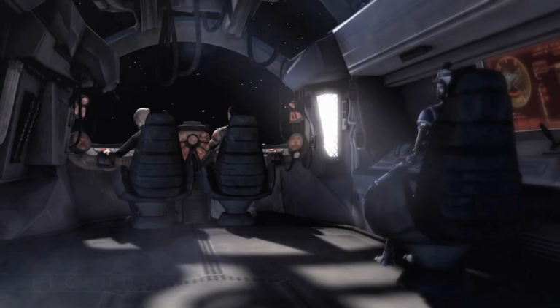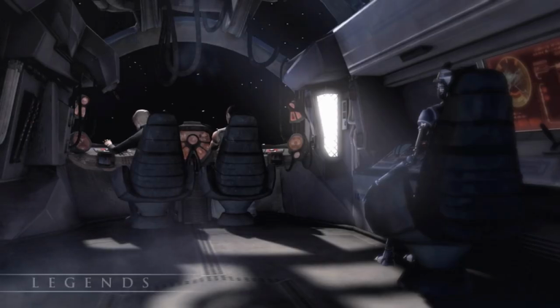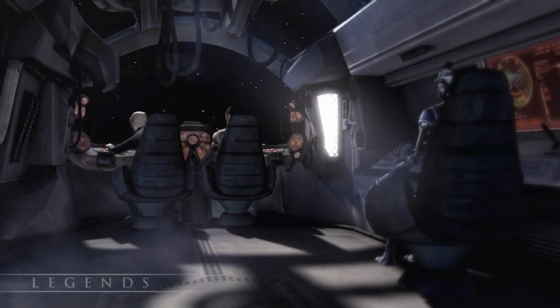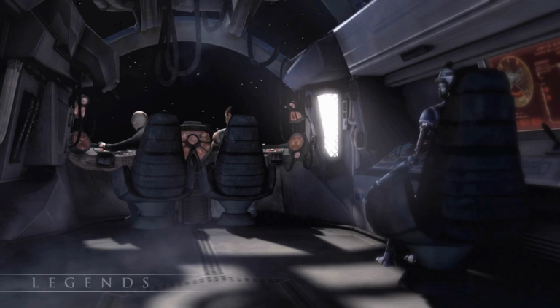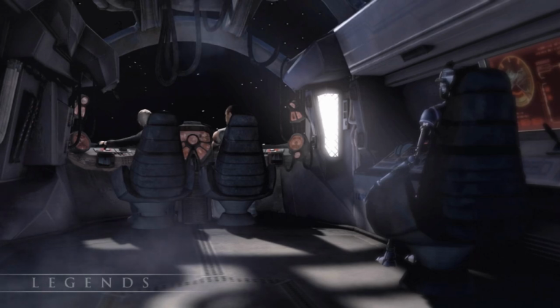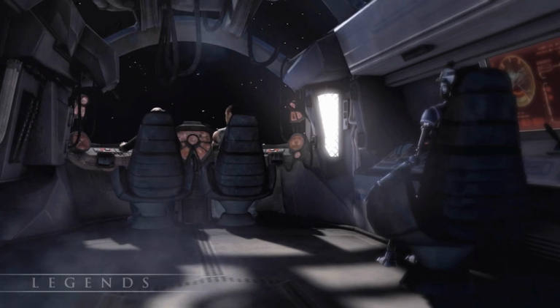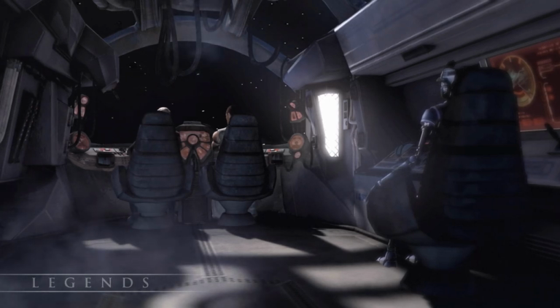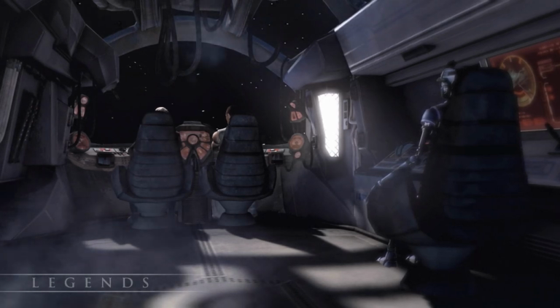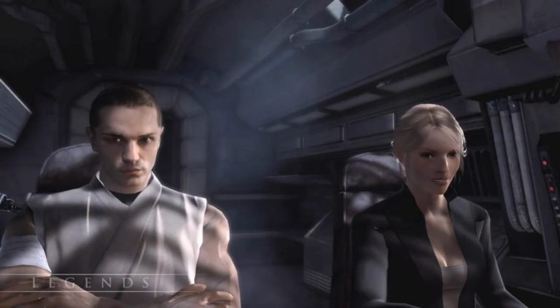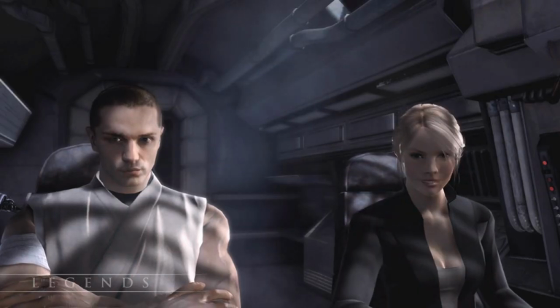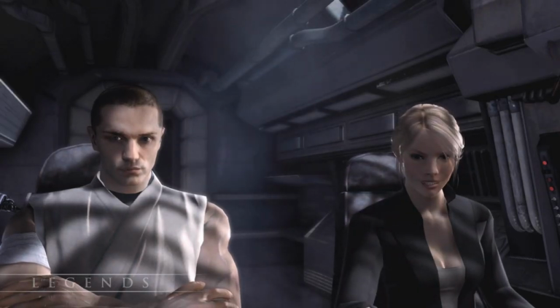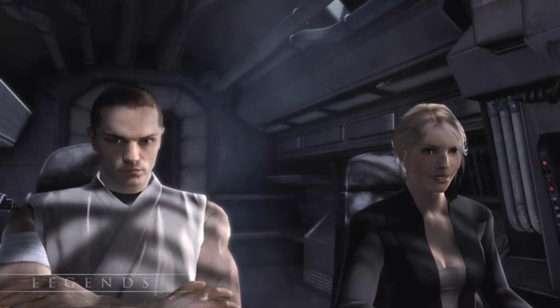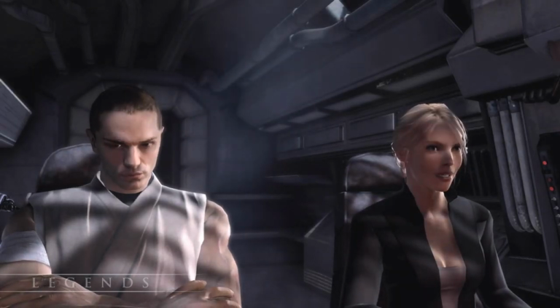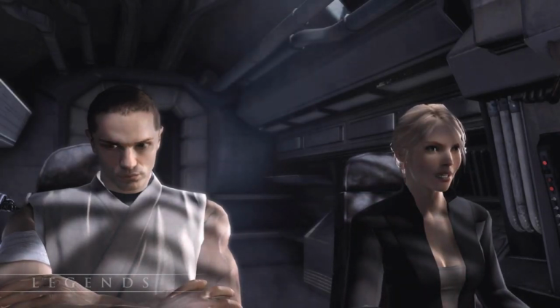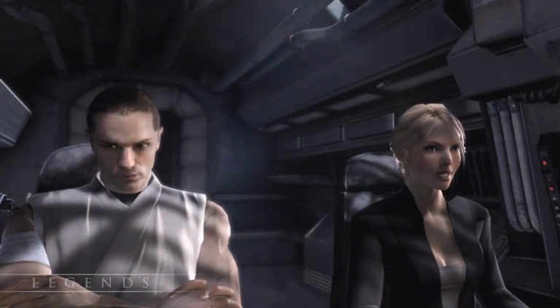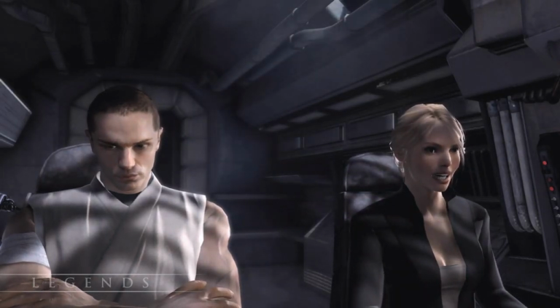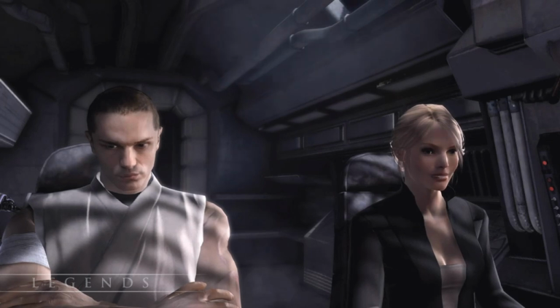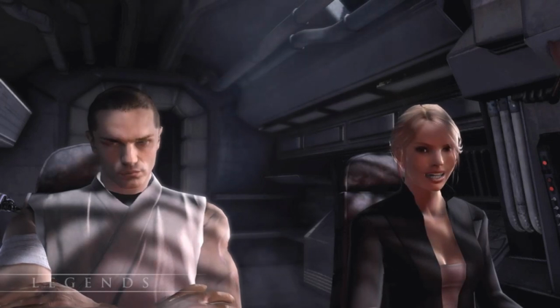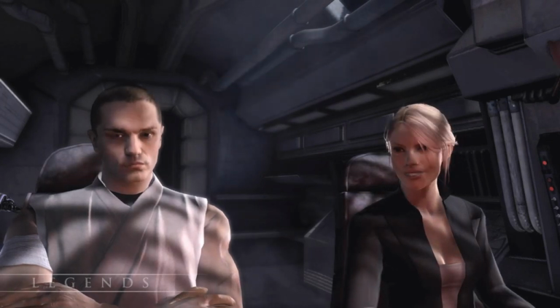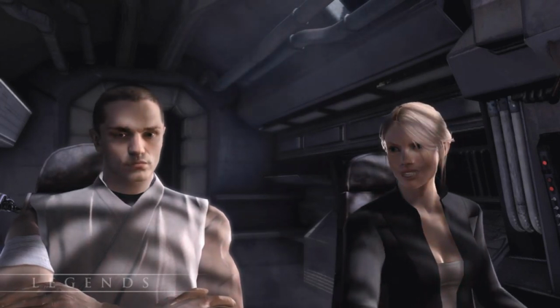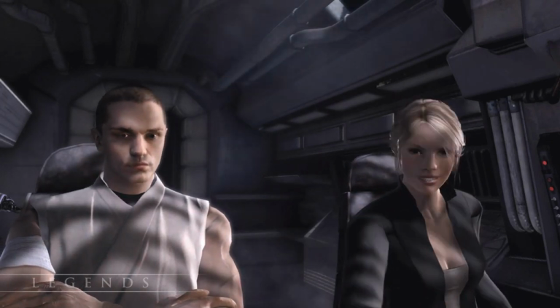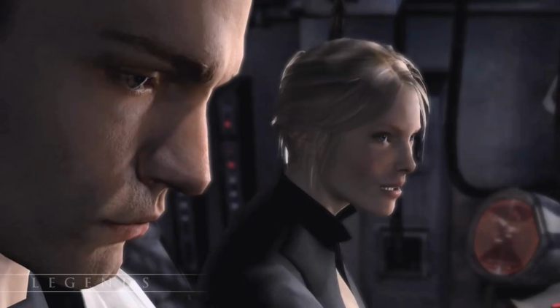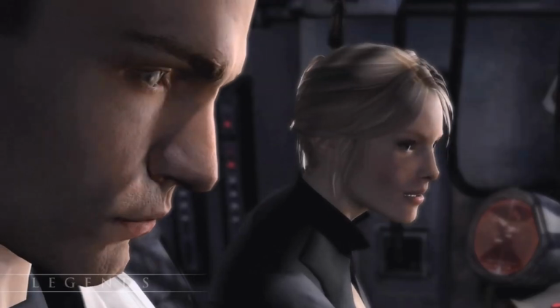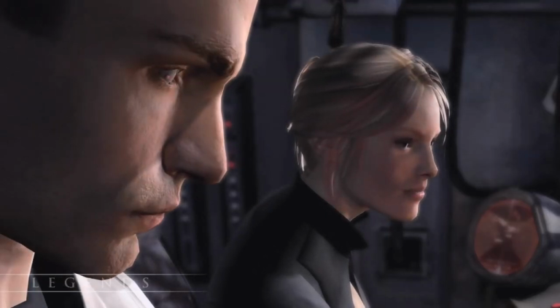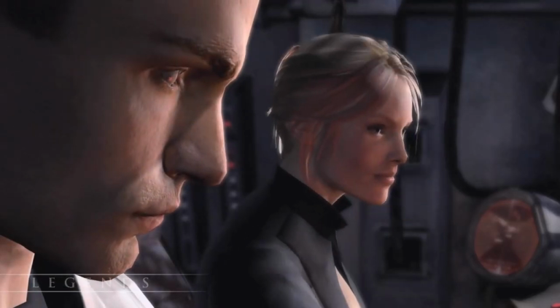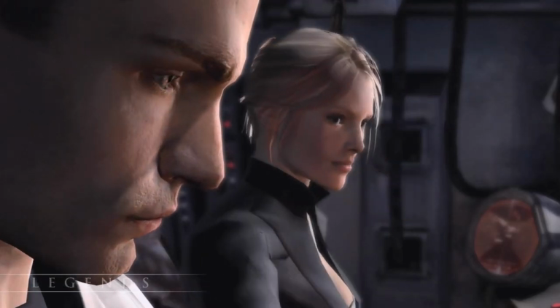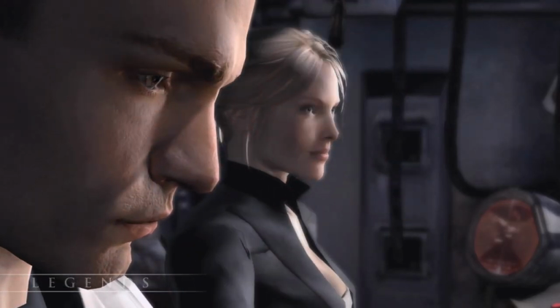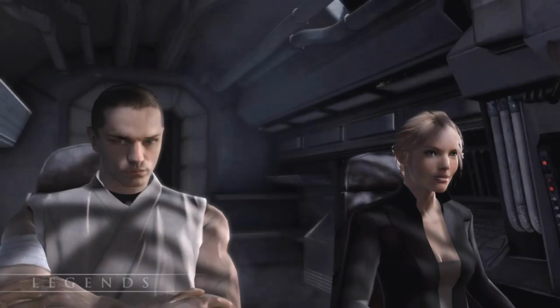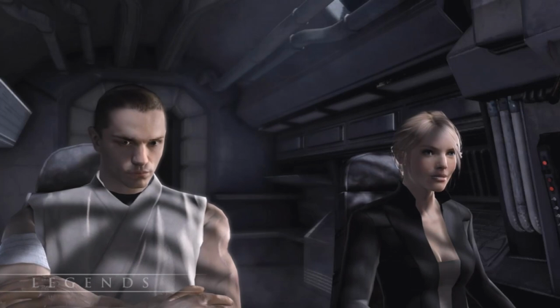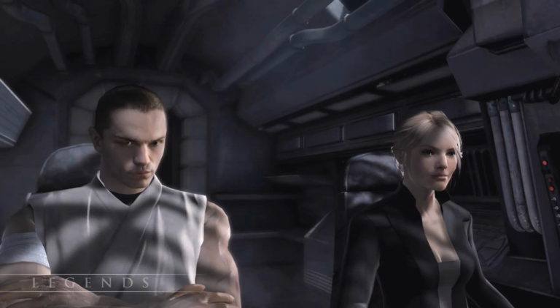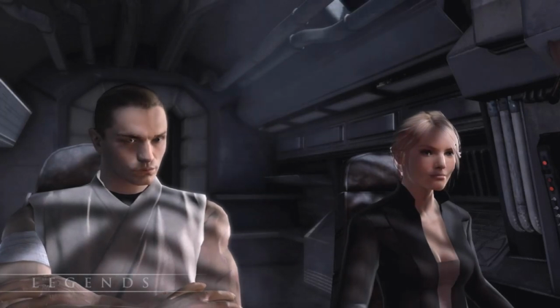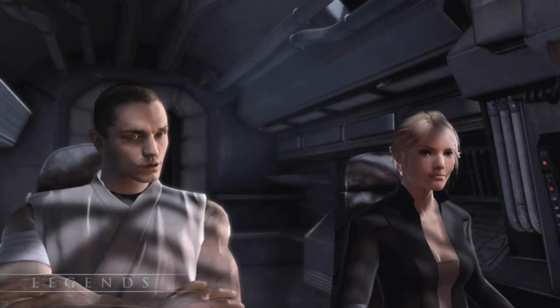Welcome back to our Force Unleashed lore play series. Last week we were instructed by Darth Vader to build an army that could distract the Emperor while we plot to destroy him. Remembering Ram Kota, we head off in that direction to recruit him.